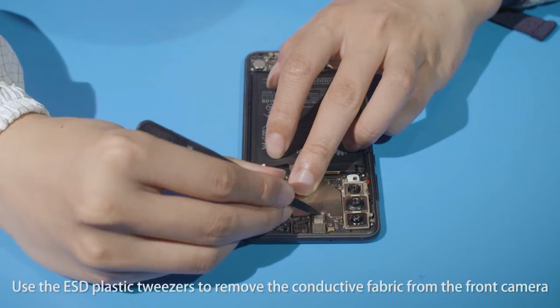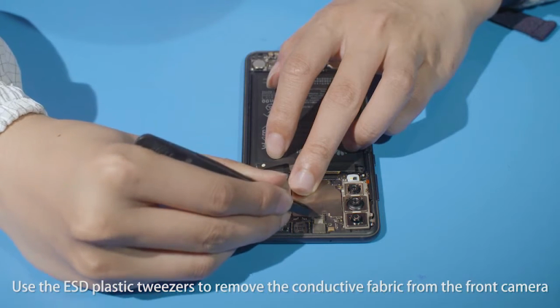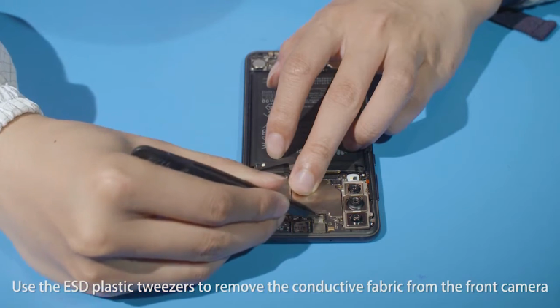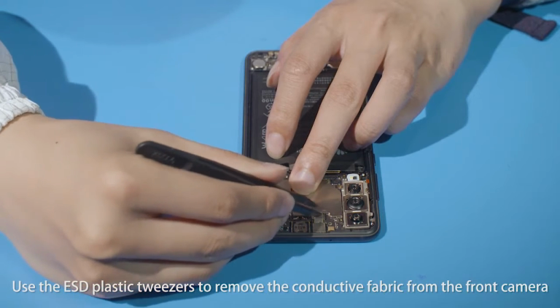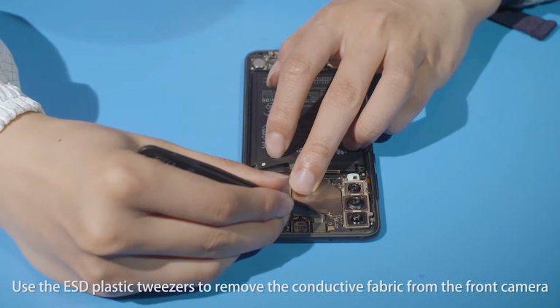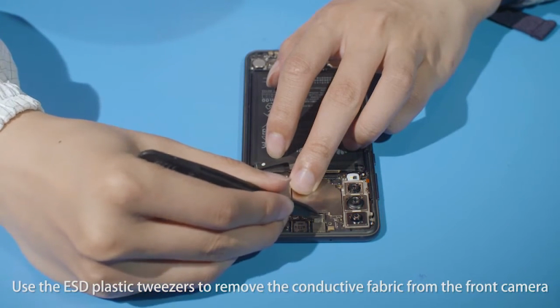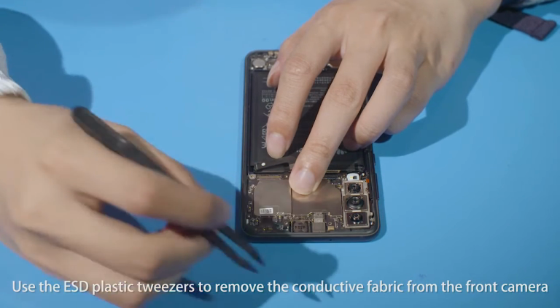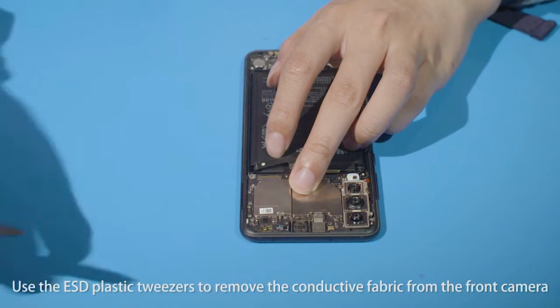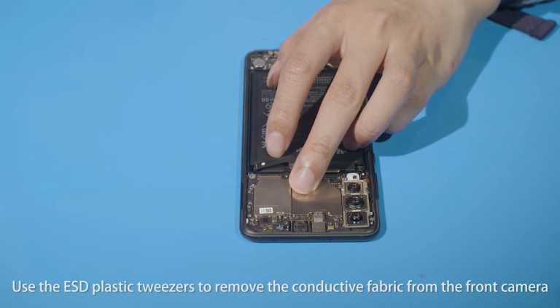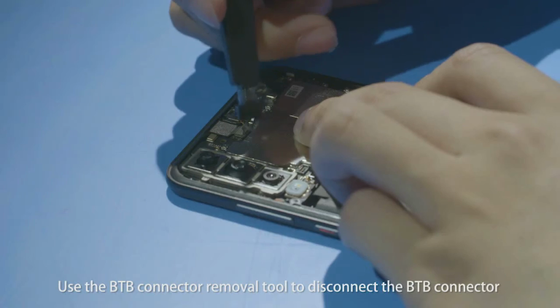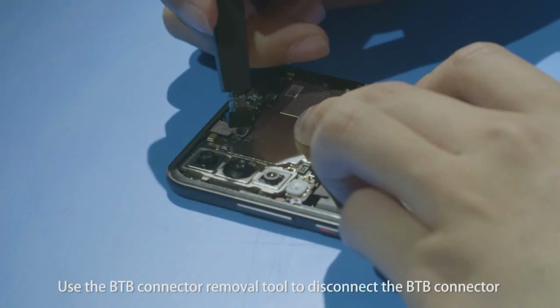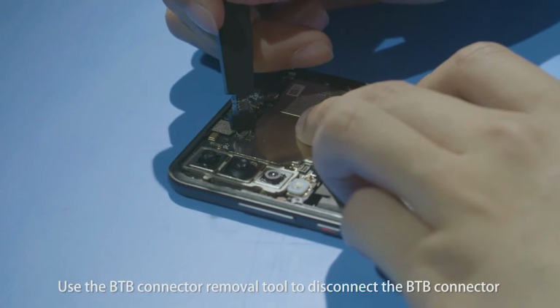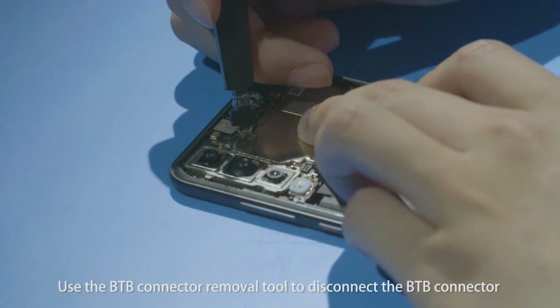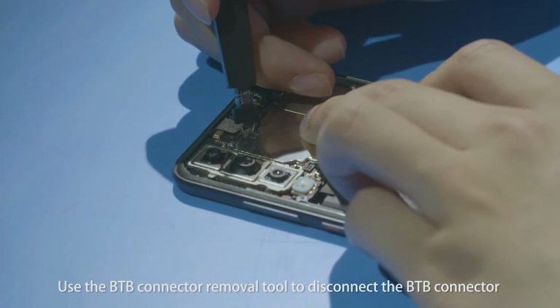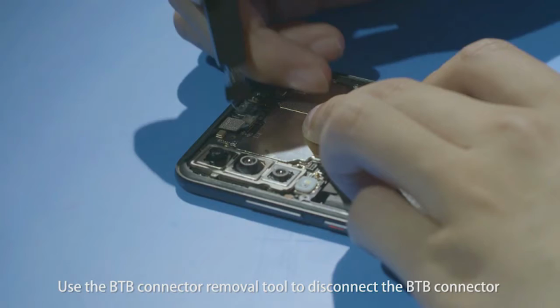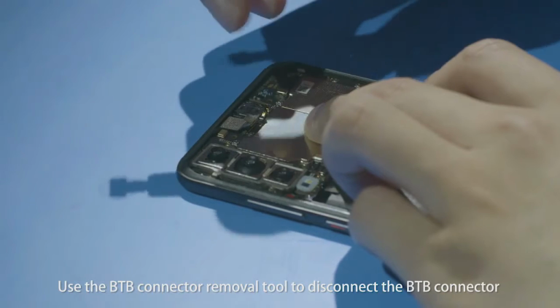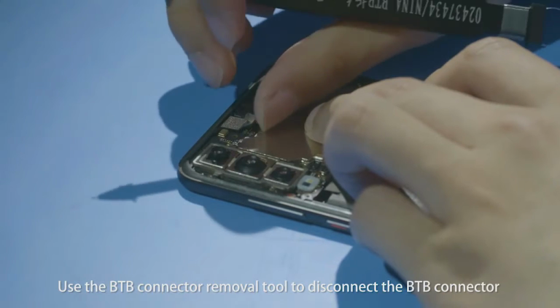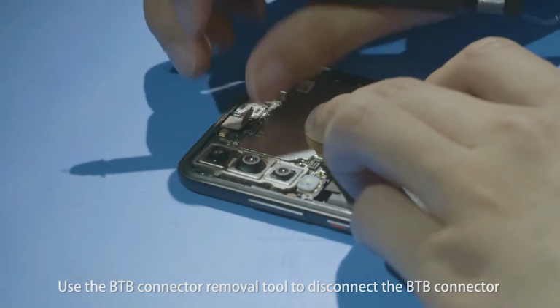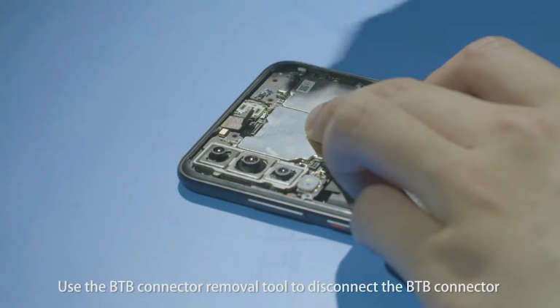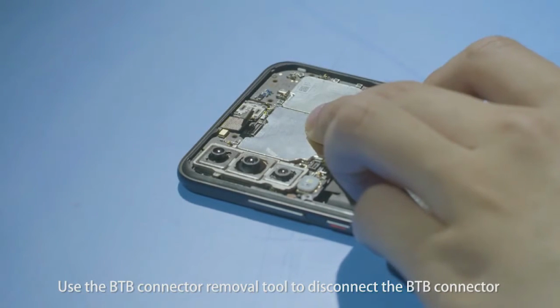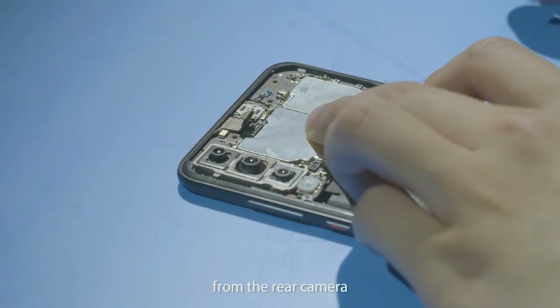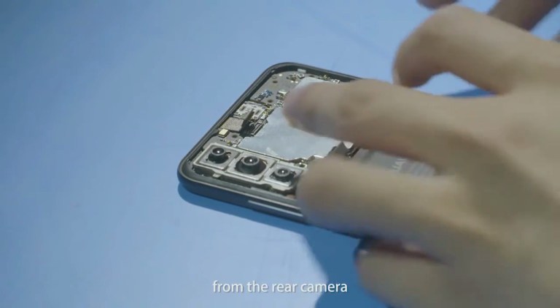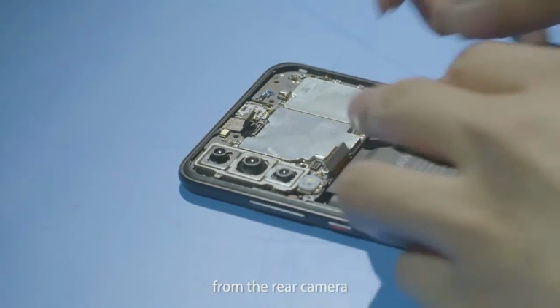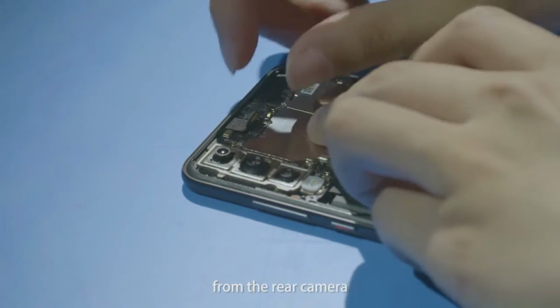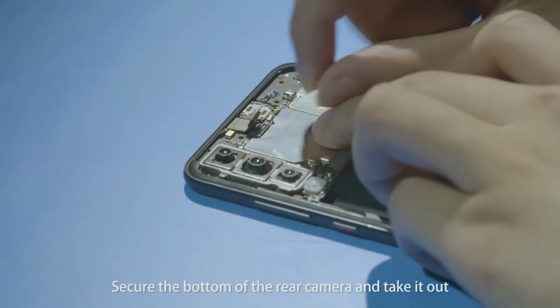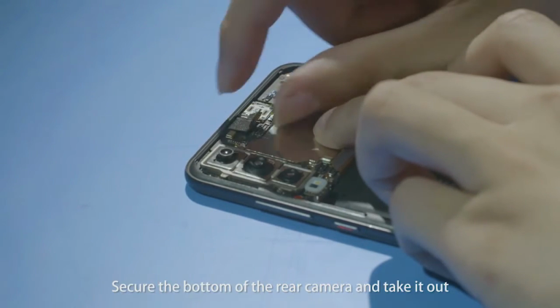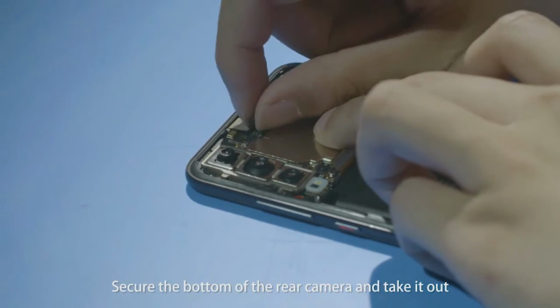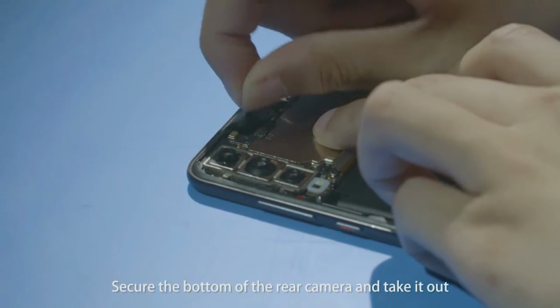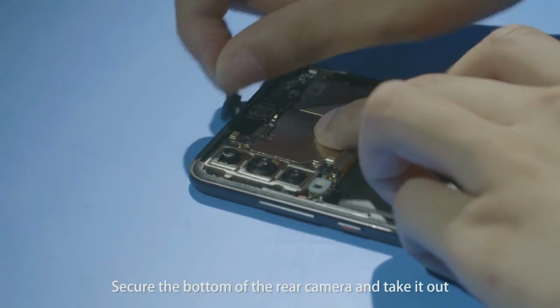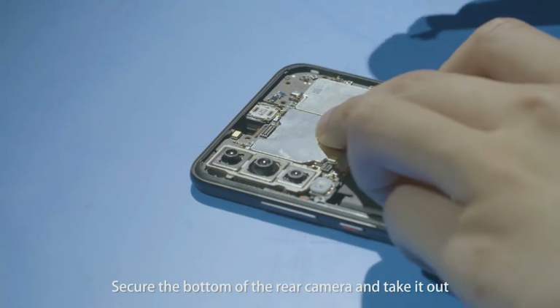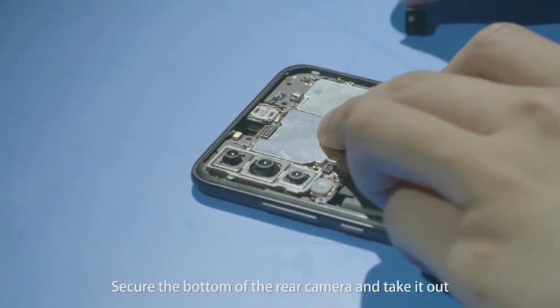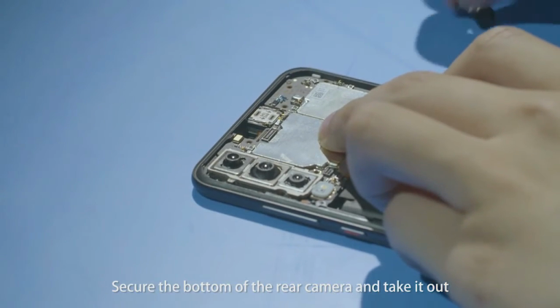Remove the conductive fabric from the front camera. Use the B2B connector removal tool to disconnect the B2B connector from the rear camera. Secure the bottom of the rear camera and take it out.